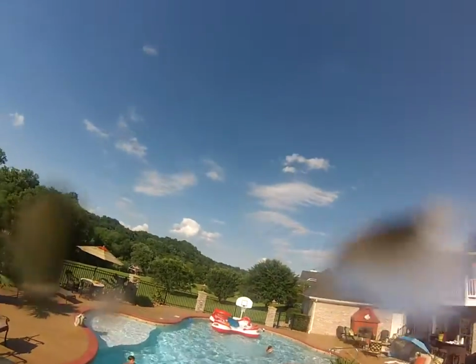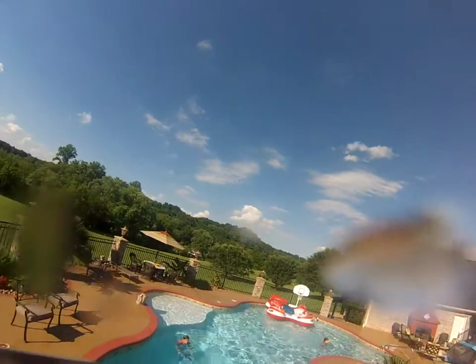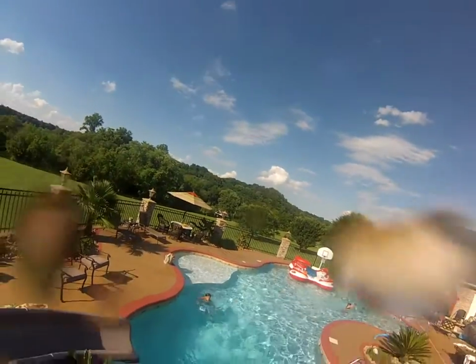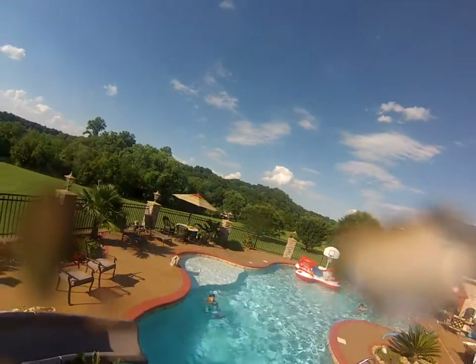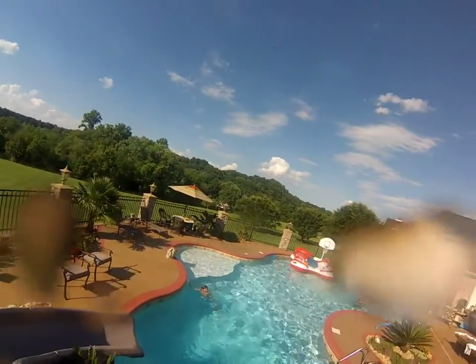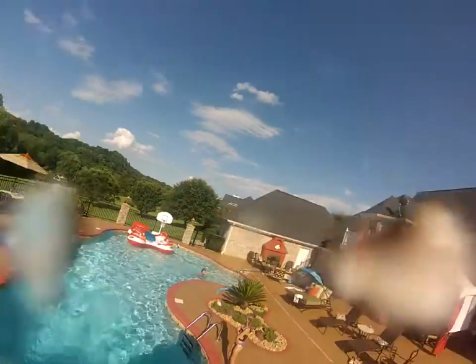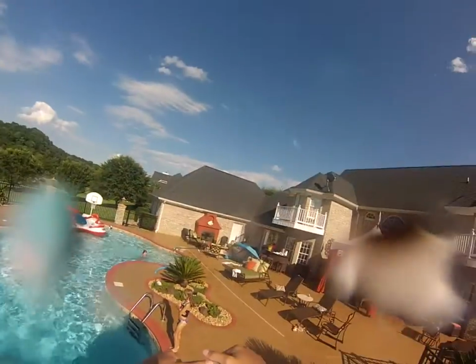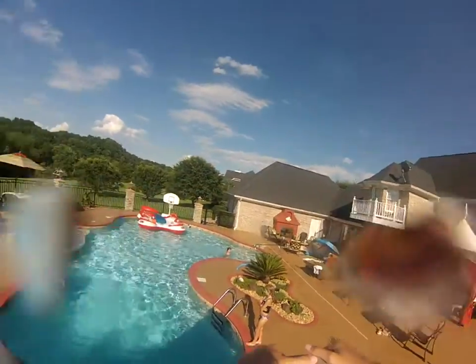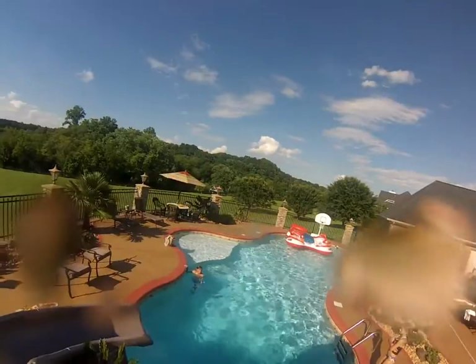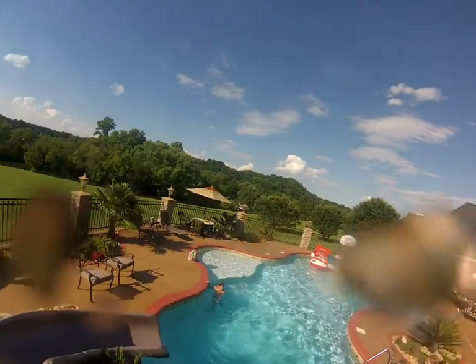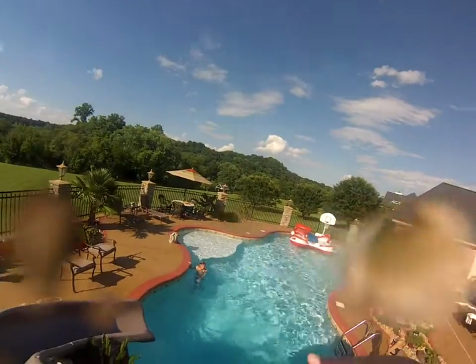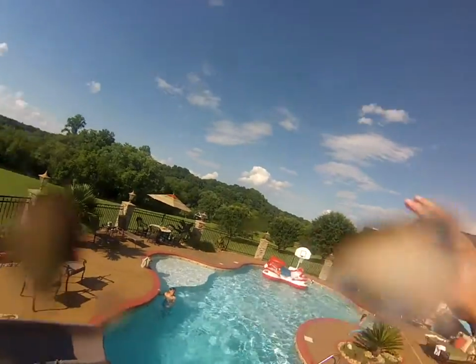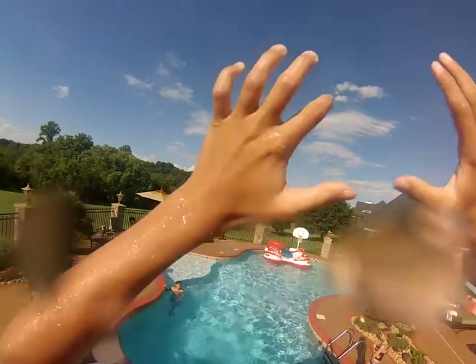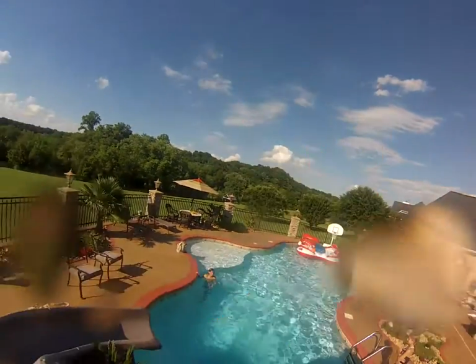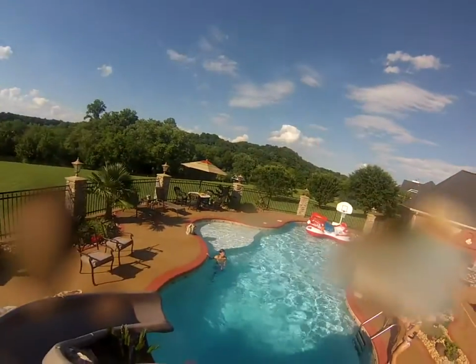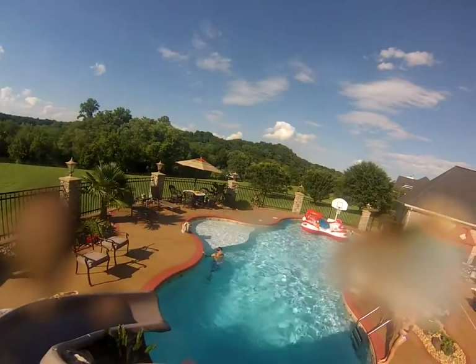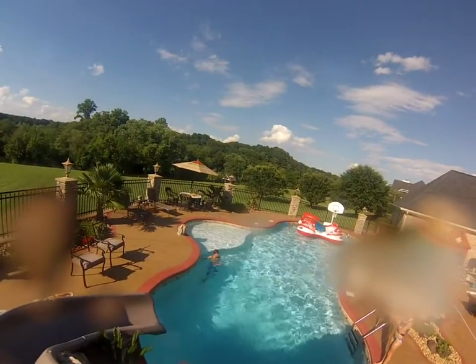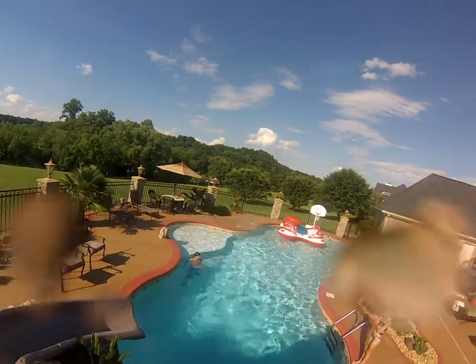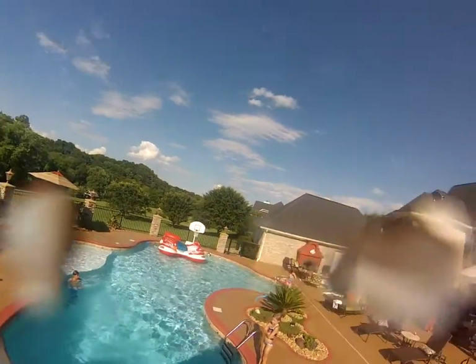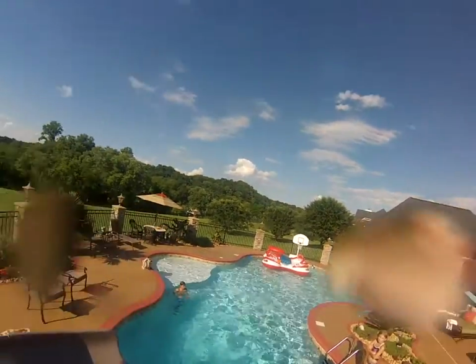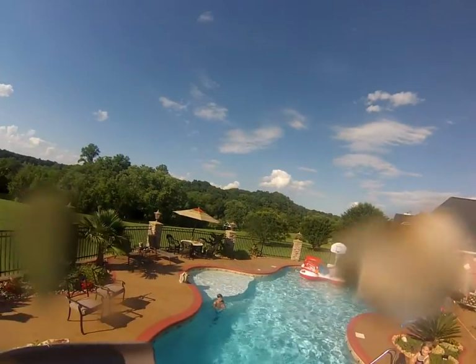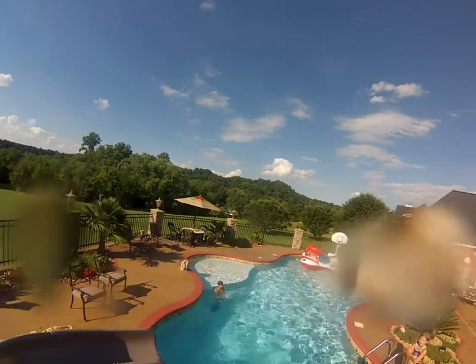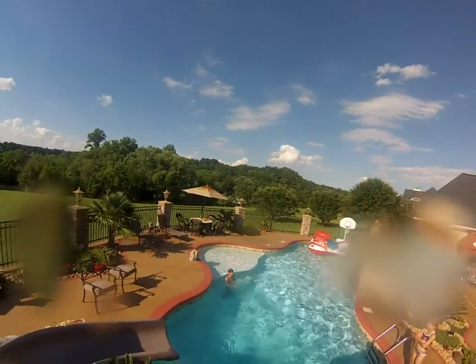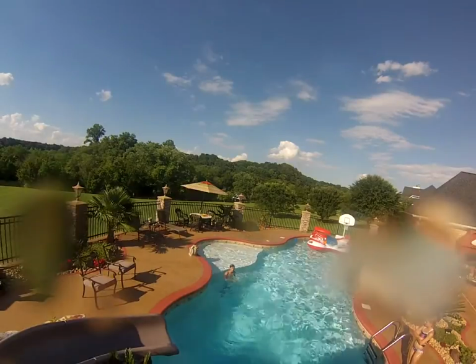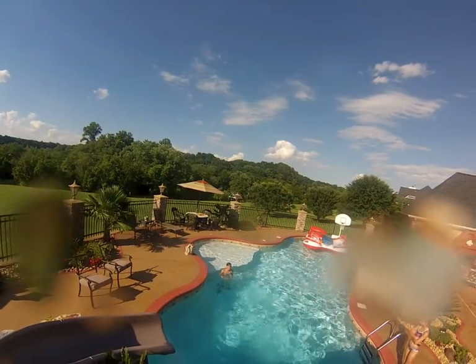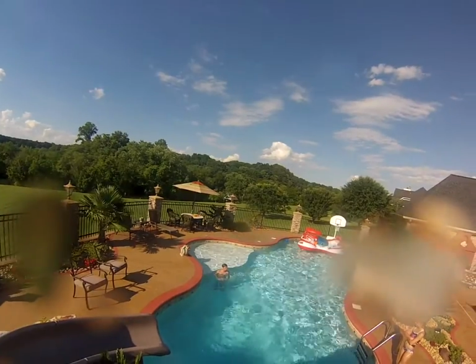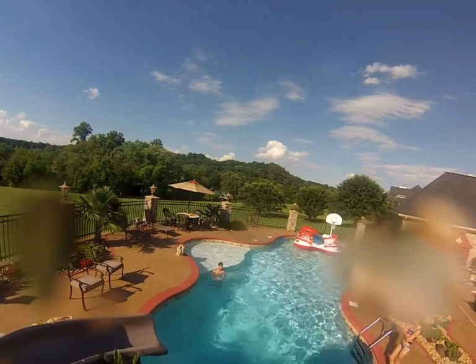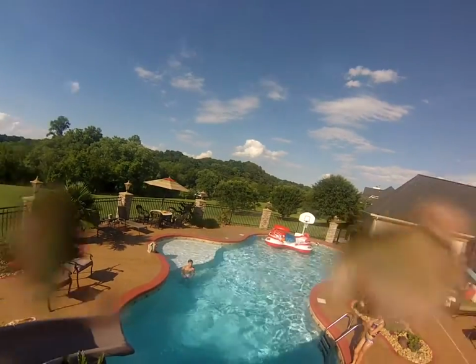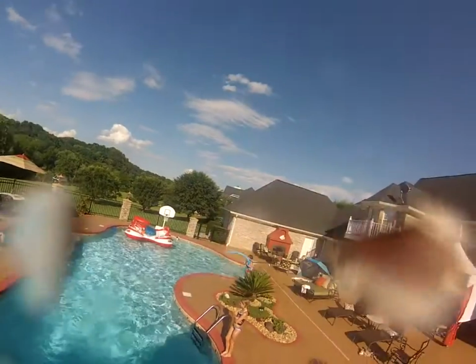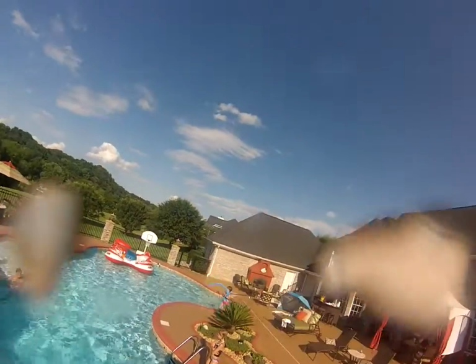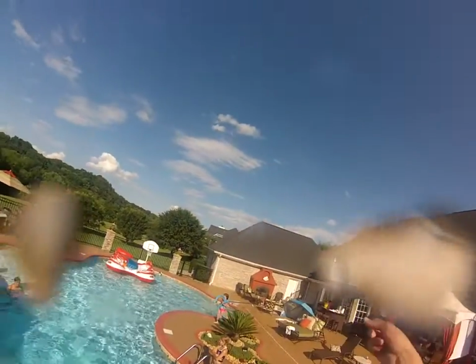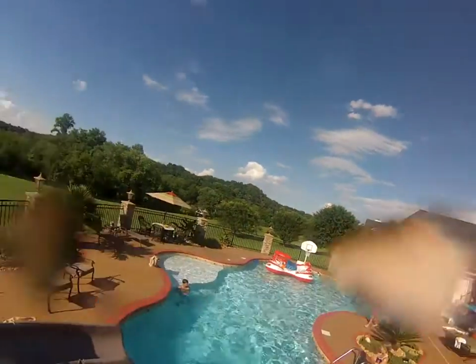Hey dude, go get me a football. Go get a football. I'm gonna jump off the rock and catch it and stuff. You're gonna go get one. Come on. Yeah, we'll go find something.